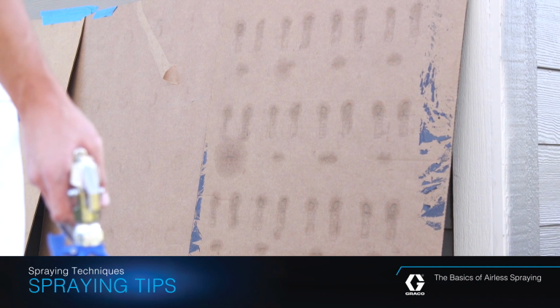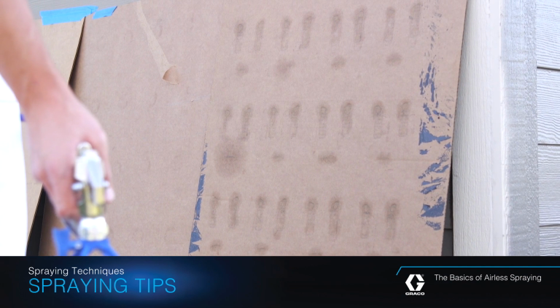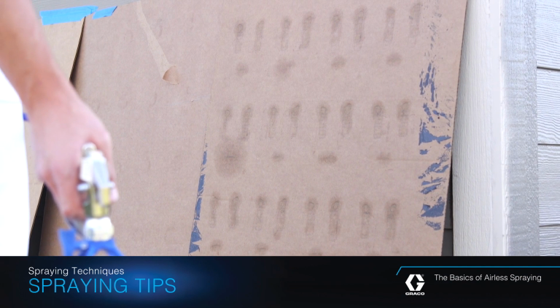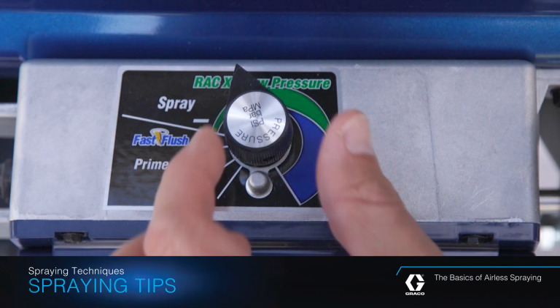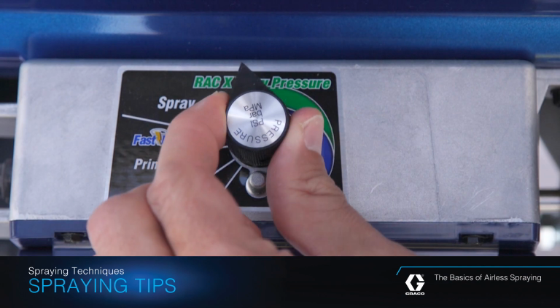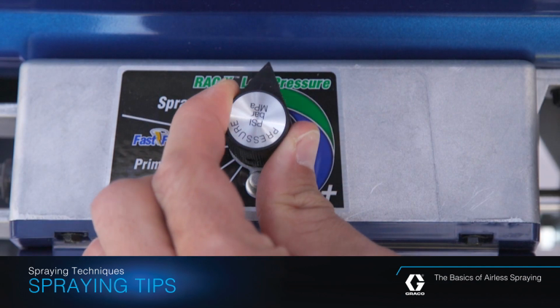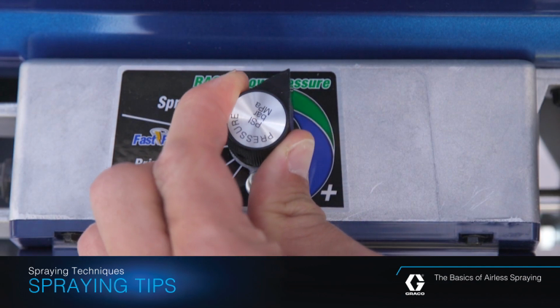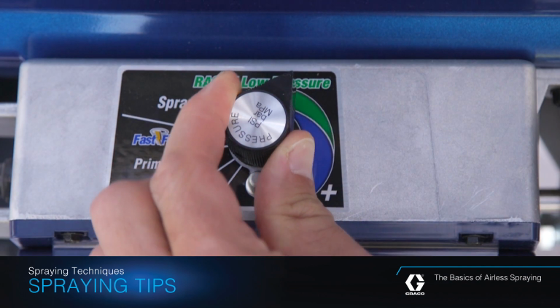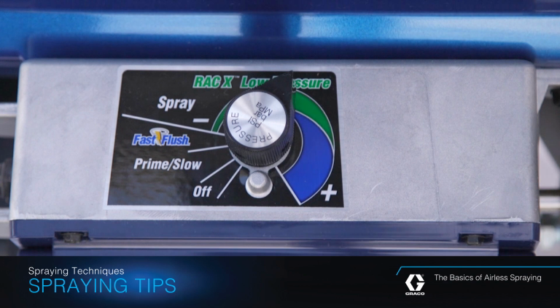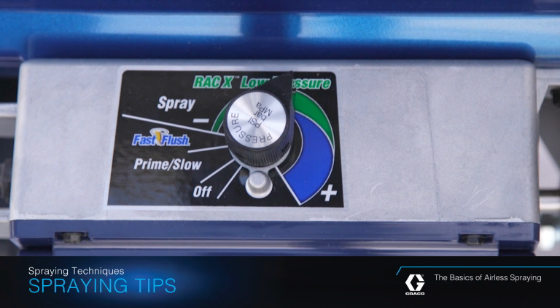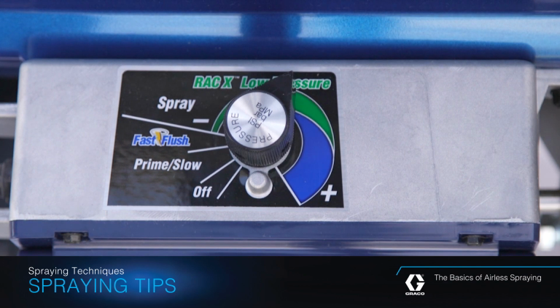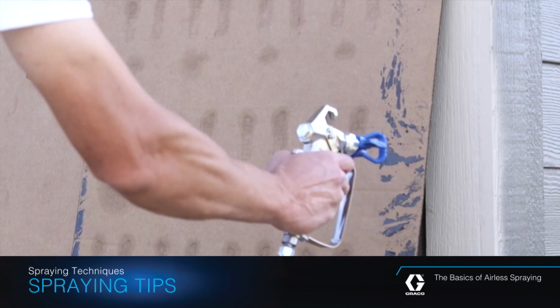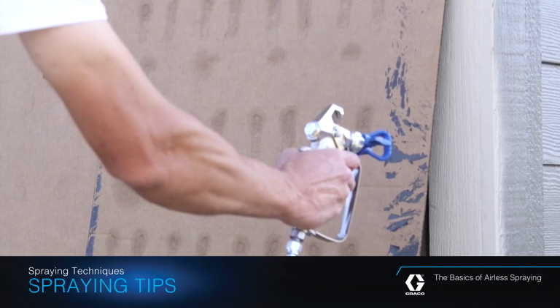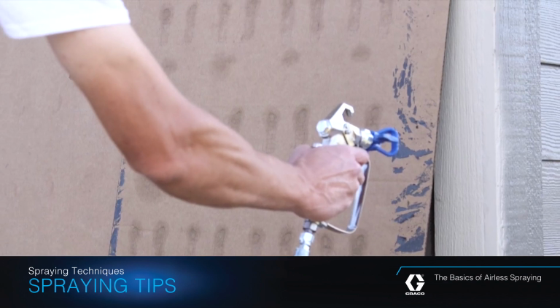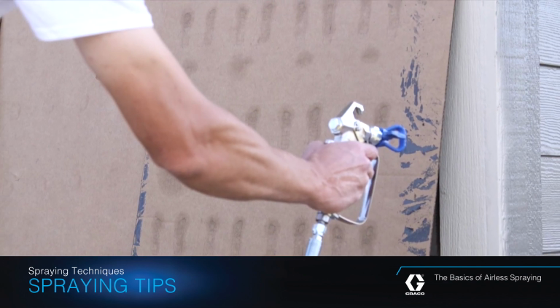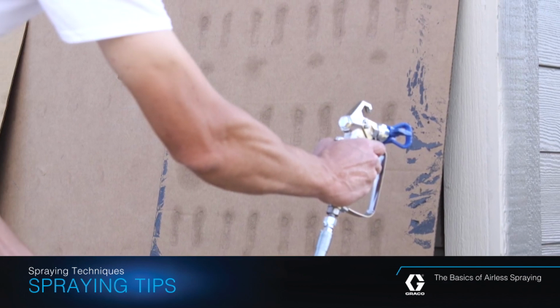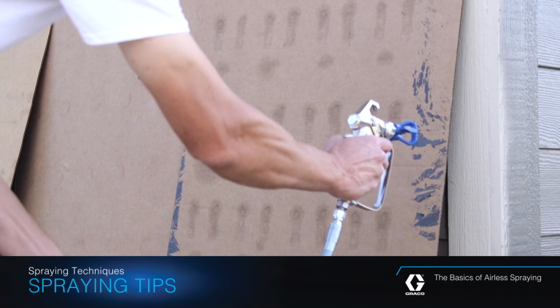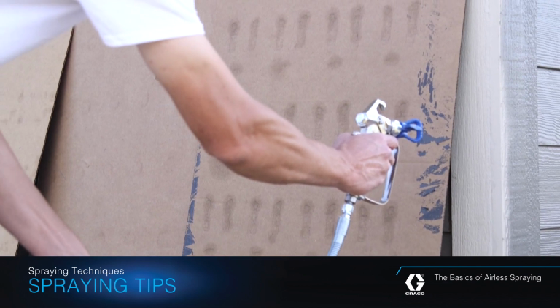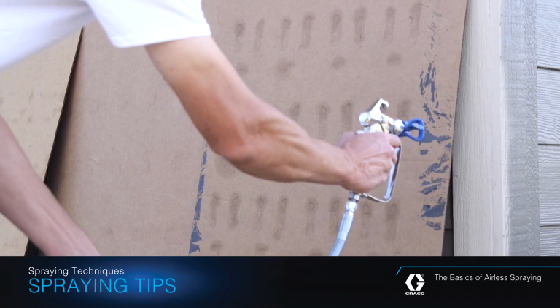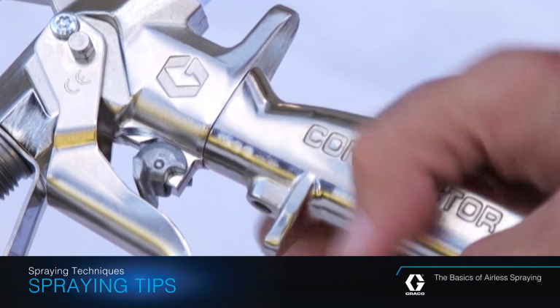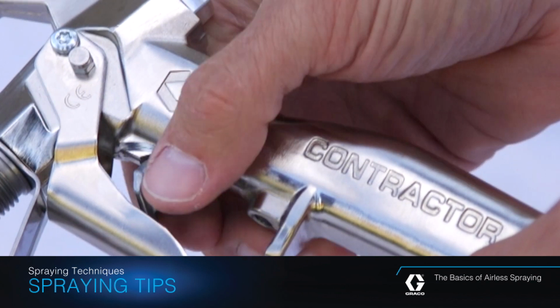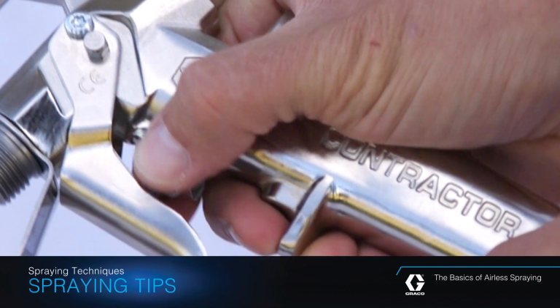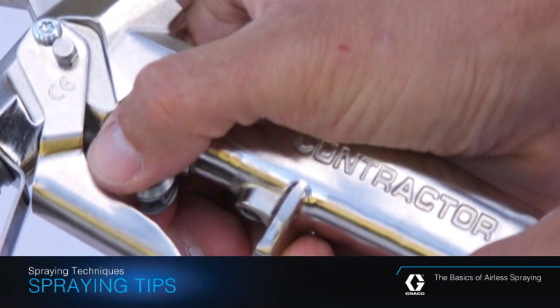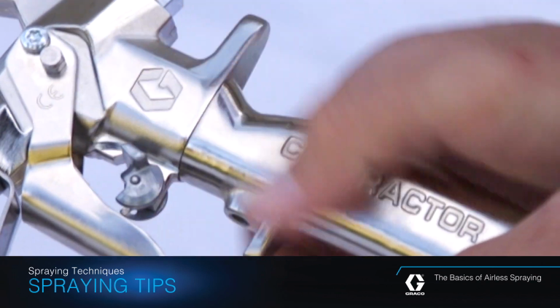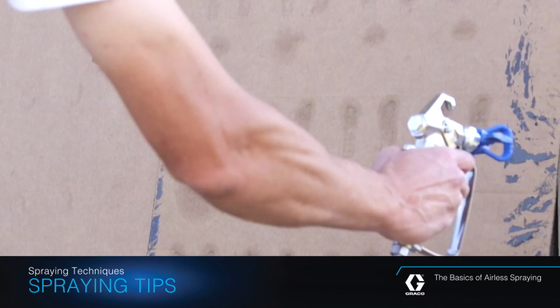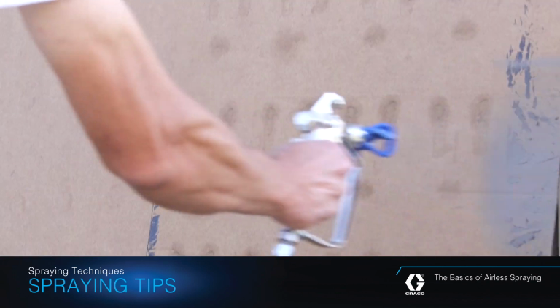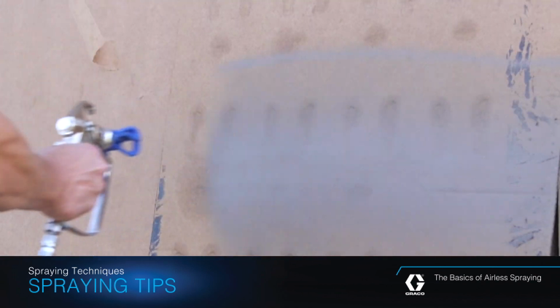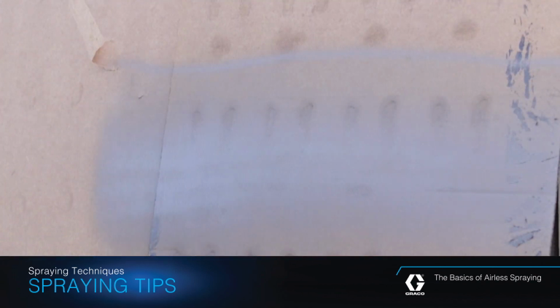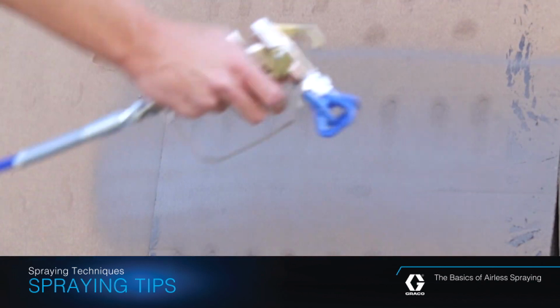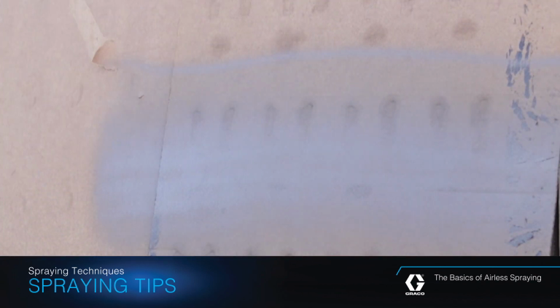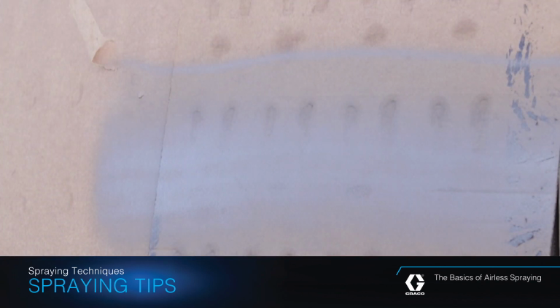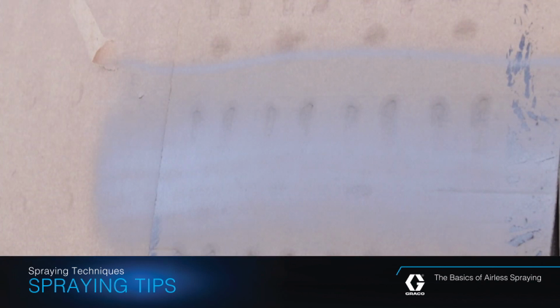Using a test surface, test your spray pattern. Turn the pressure control knob to a midway position. While holding the gun 12 inches from the test surface, disengage the trigger lock and spray a test pattern.